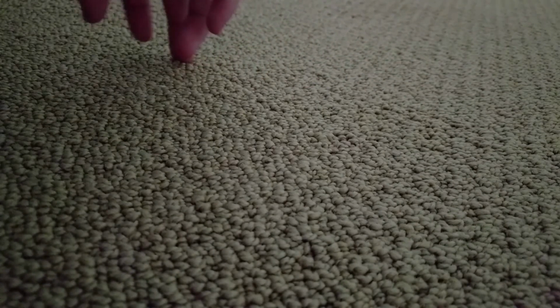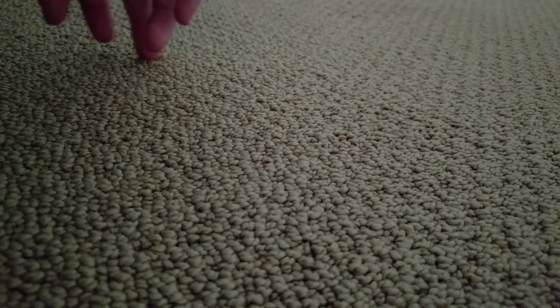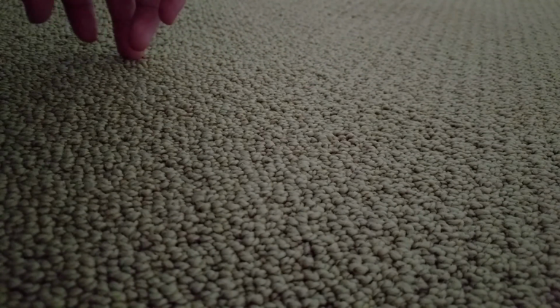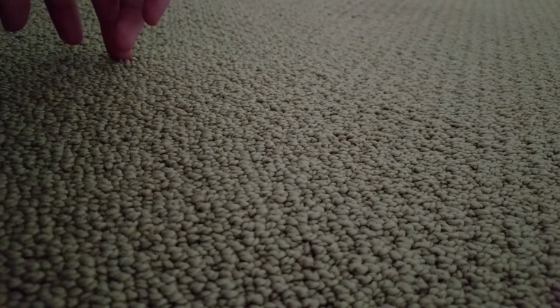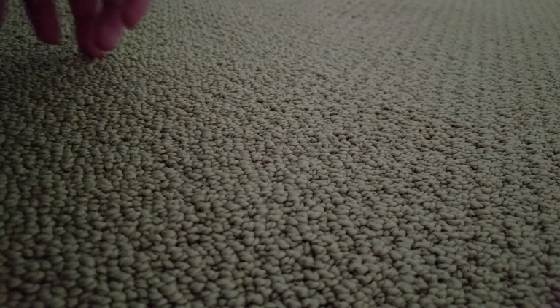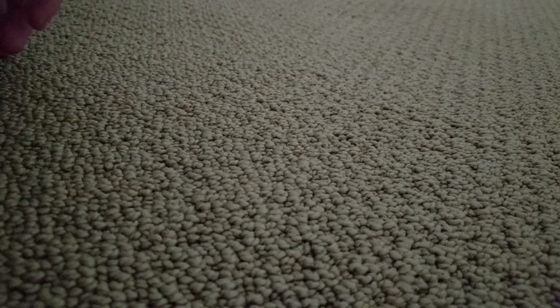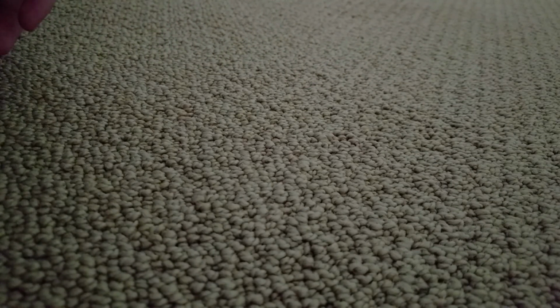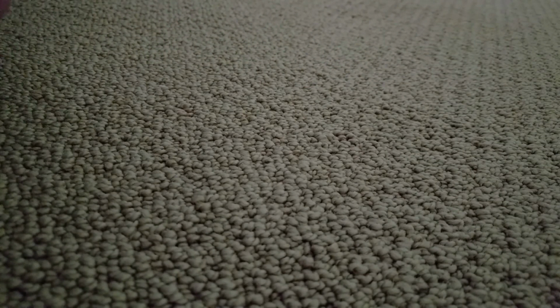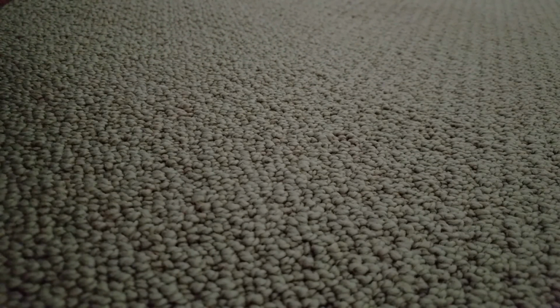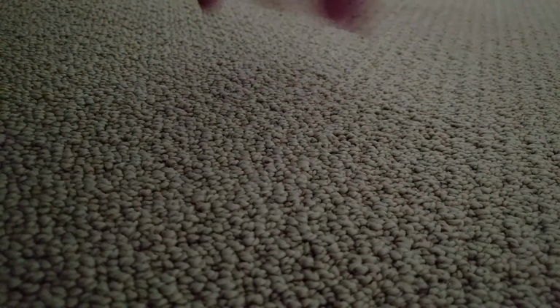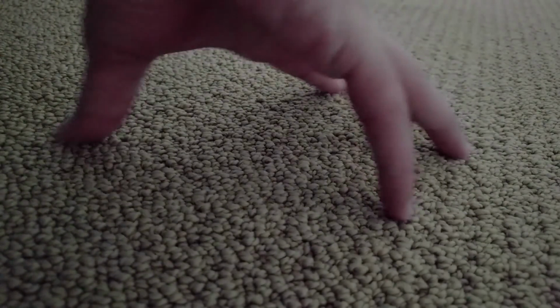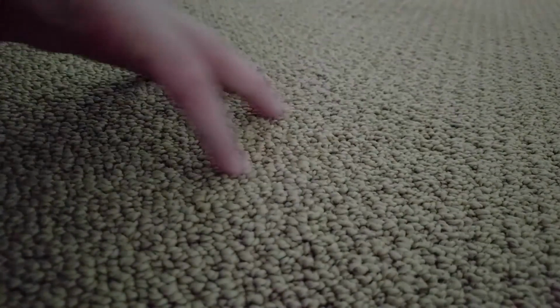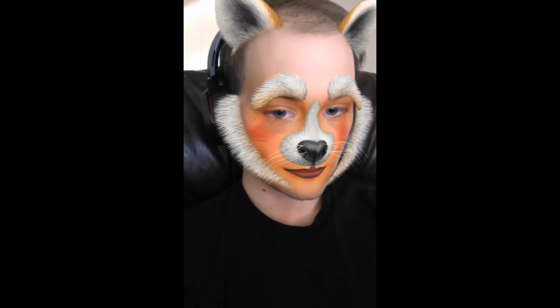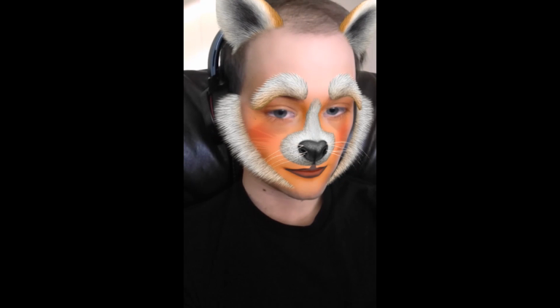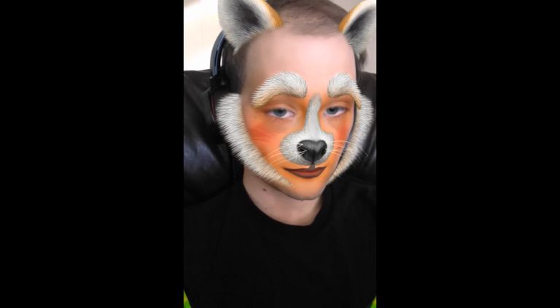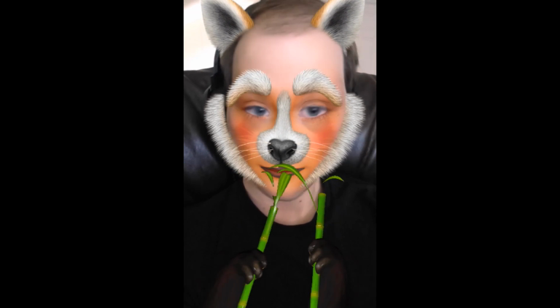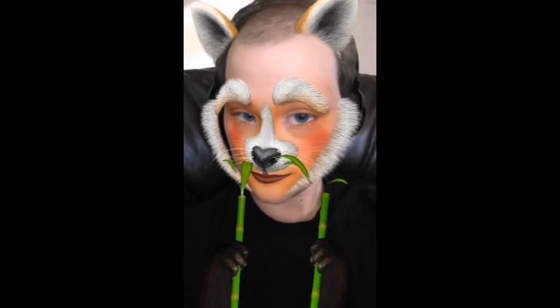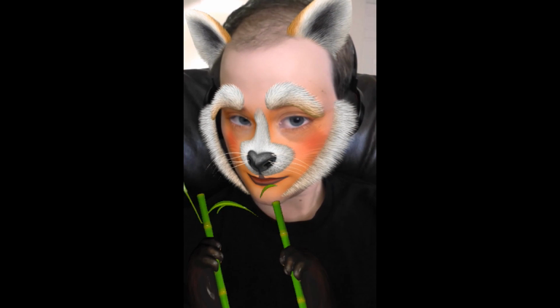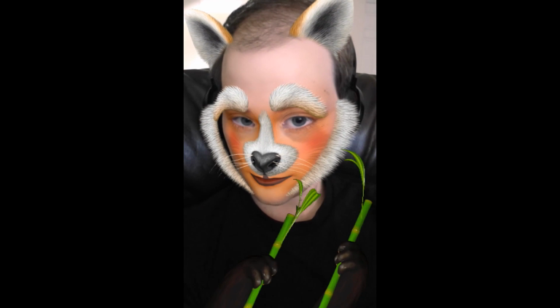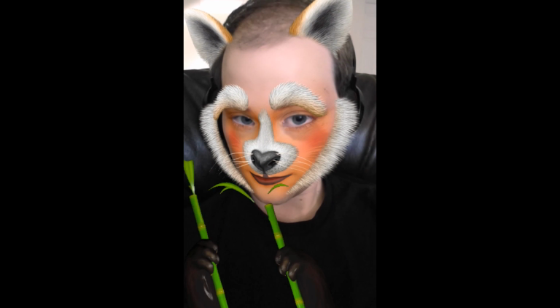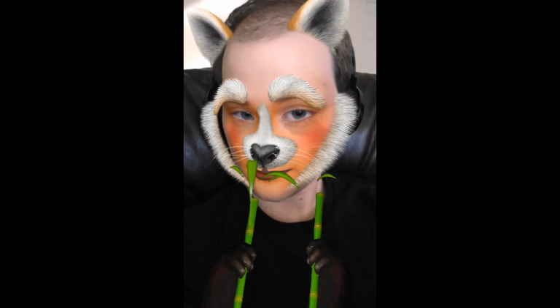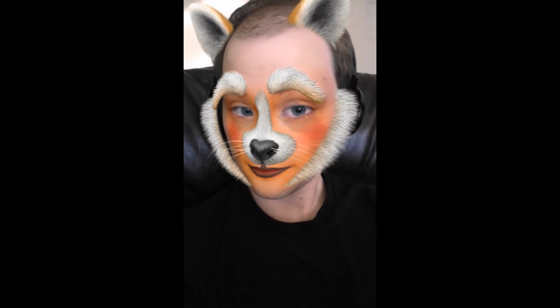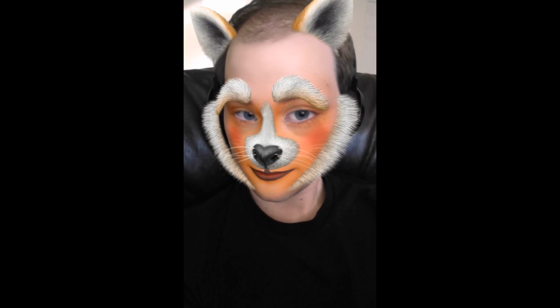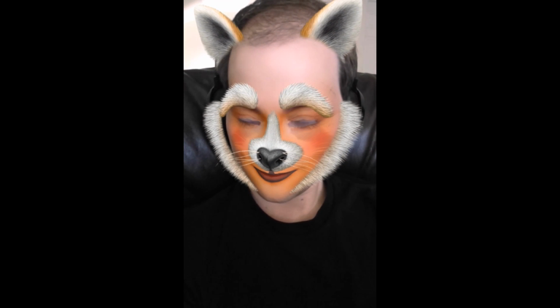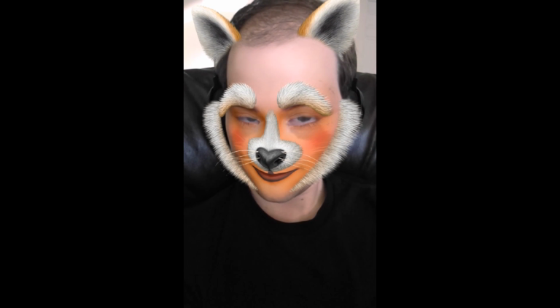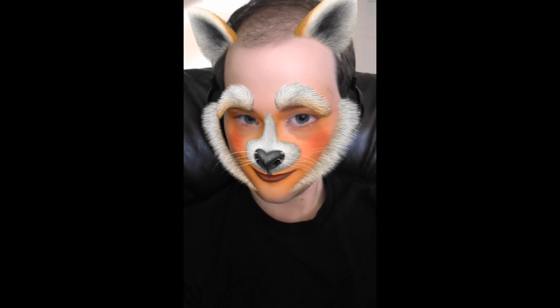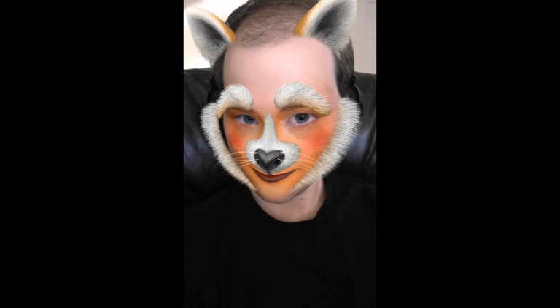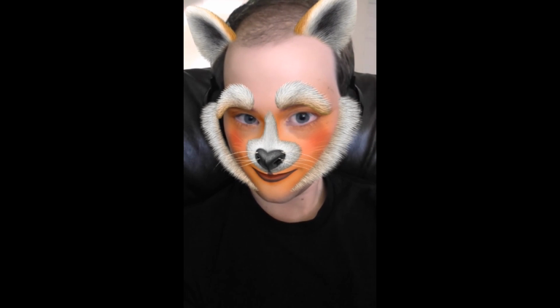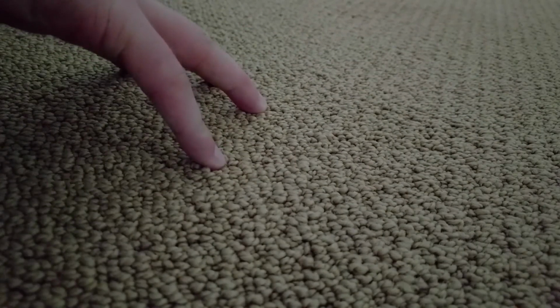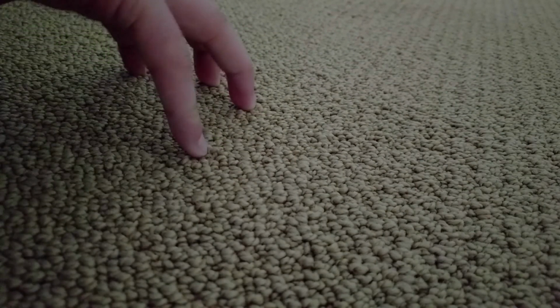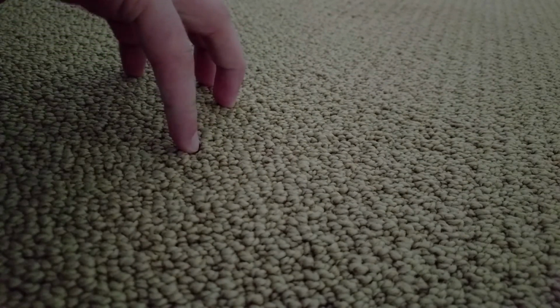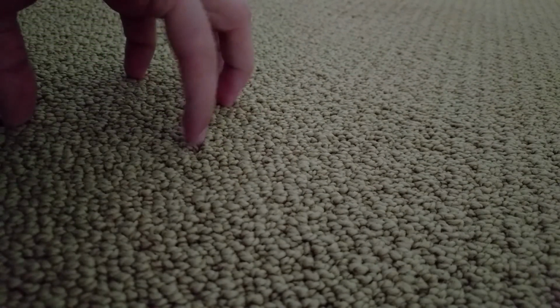And it's always exciting when Snapchat comes out with new filters. This week they came out with this weird little panda thing. I think it's a red panda because of the palm trees that I was holding. And I really like that filter.